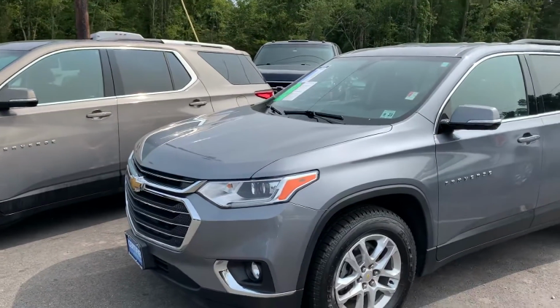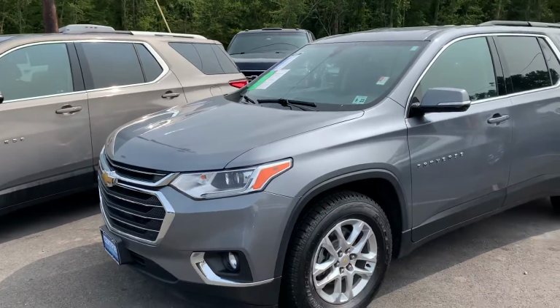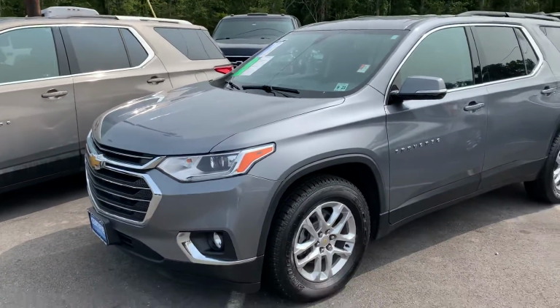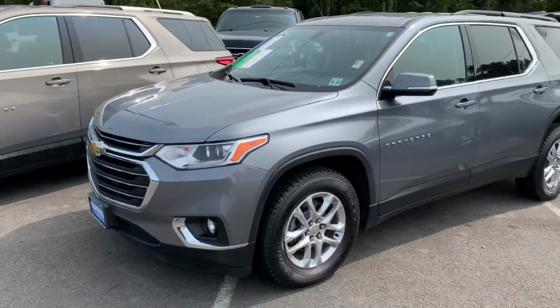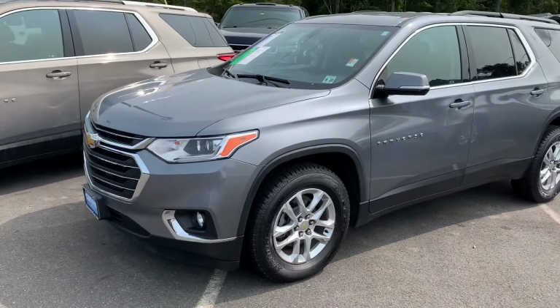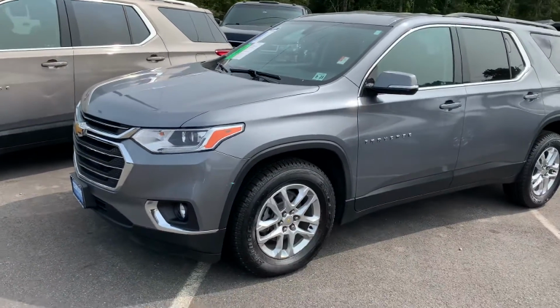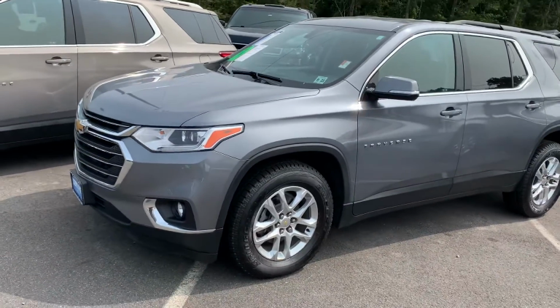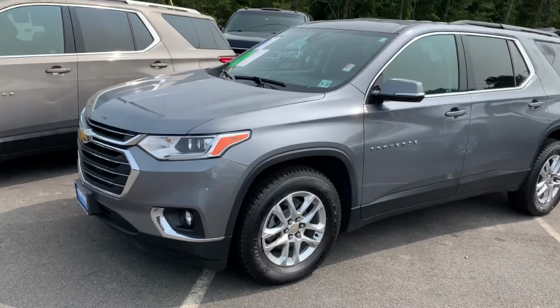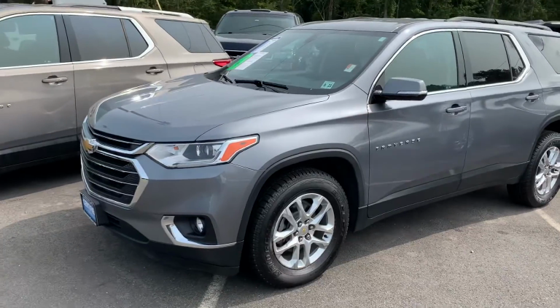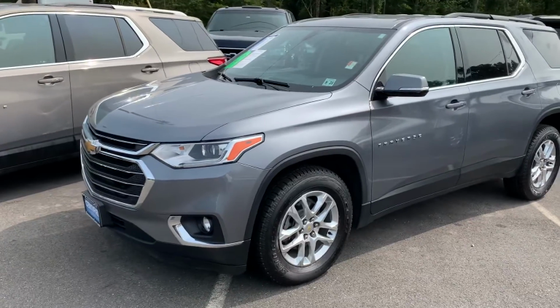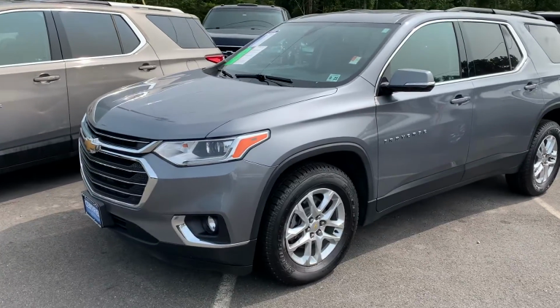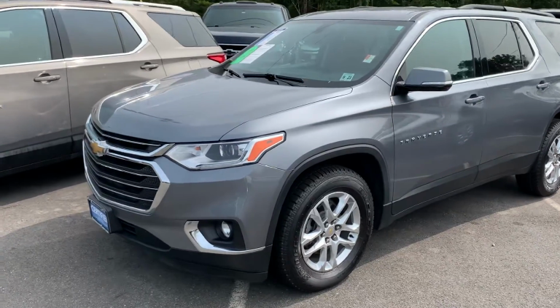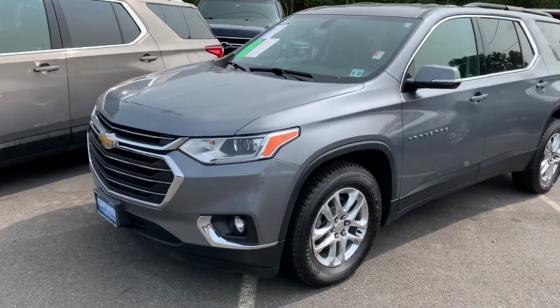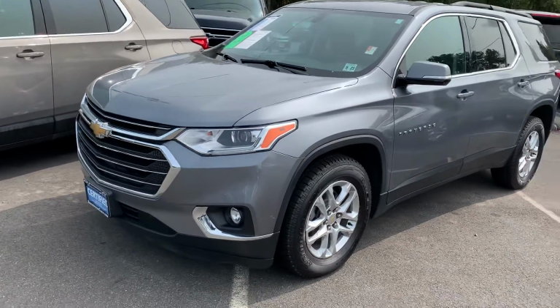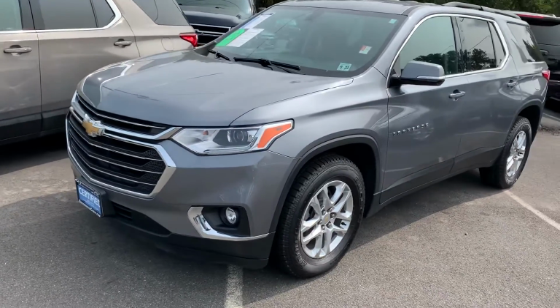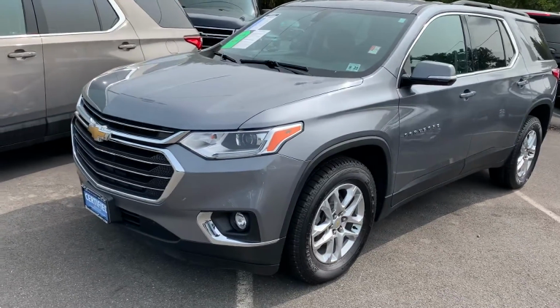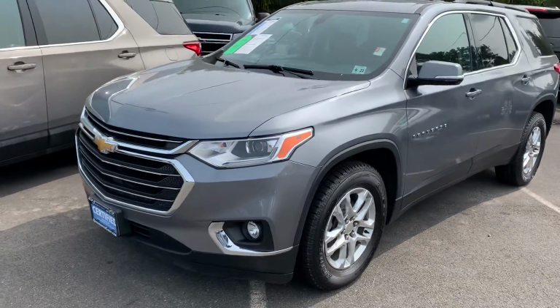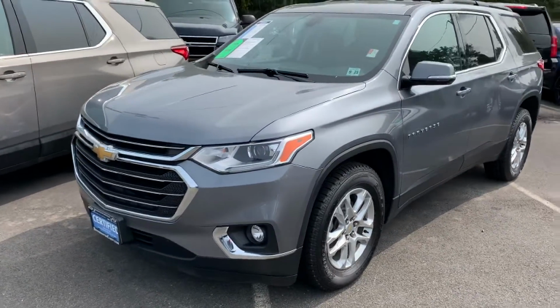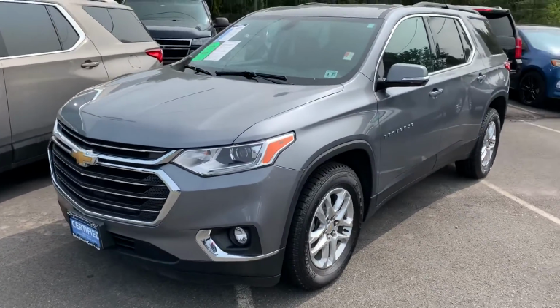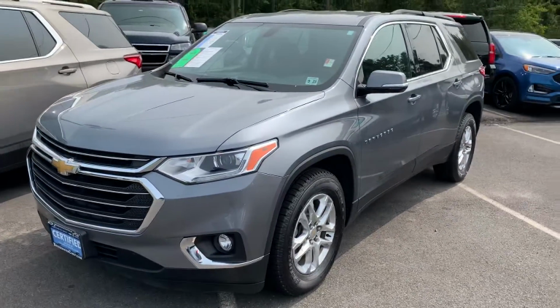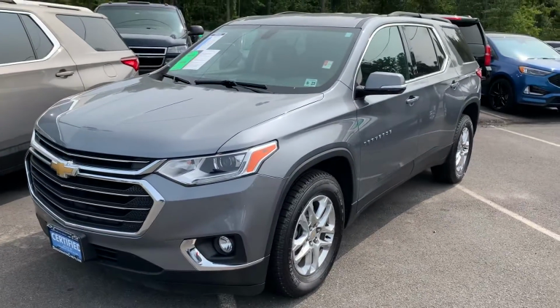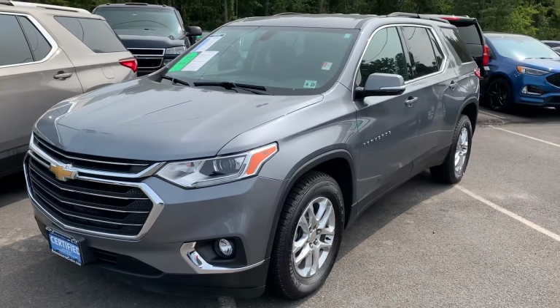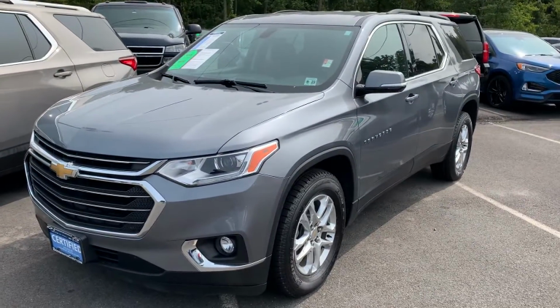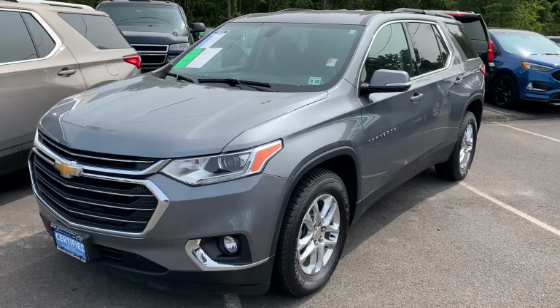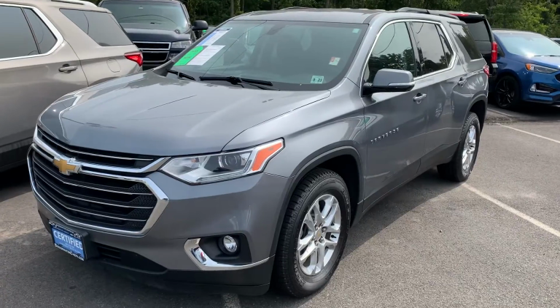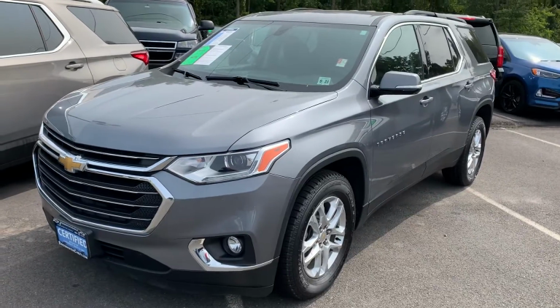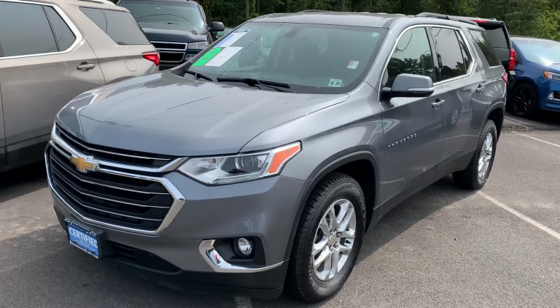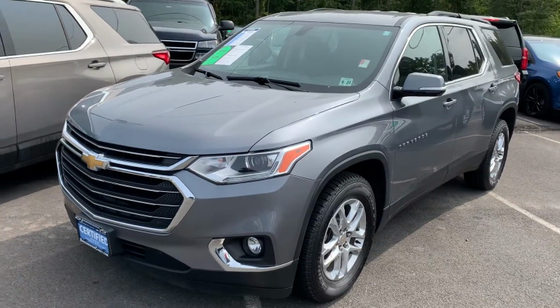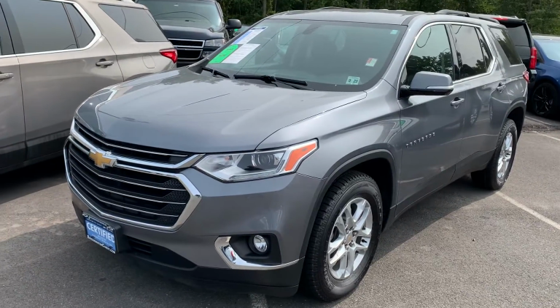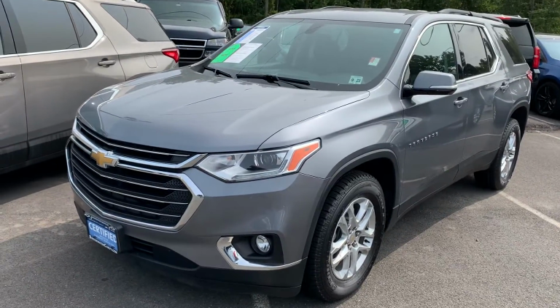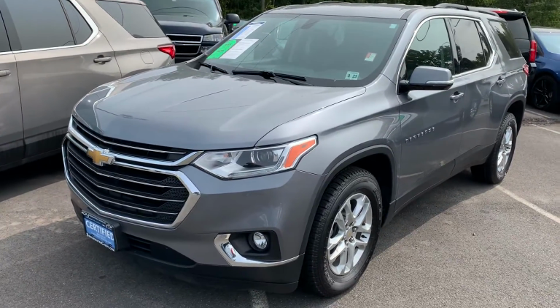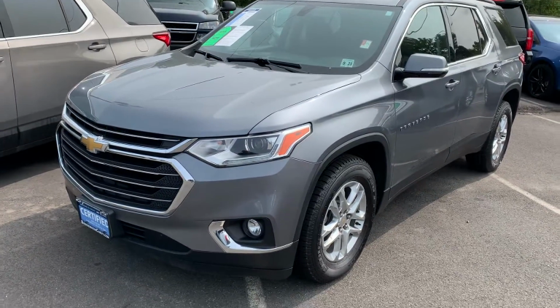It's a 3.6 liter V6 engine. It can give you plenty of power with a 9-speed transmission — nice and smooth — and also gives you great gas mileage for a large SUV.